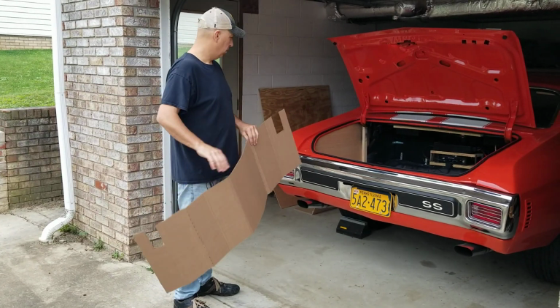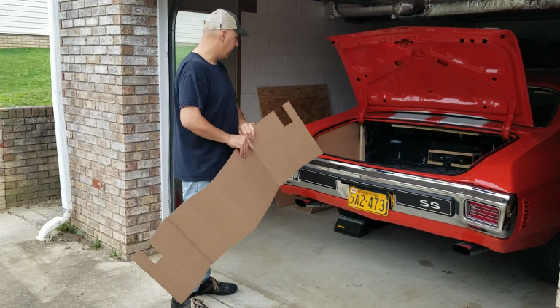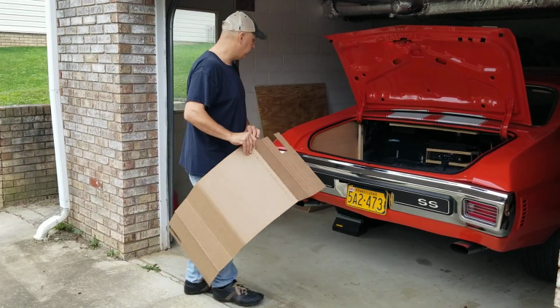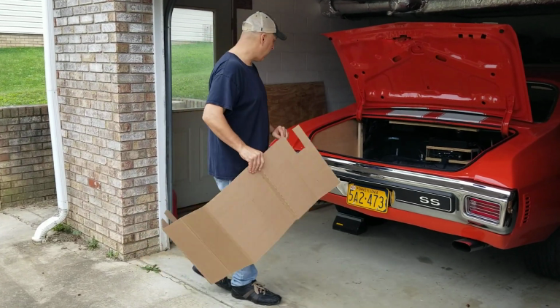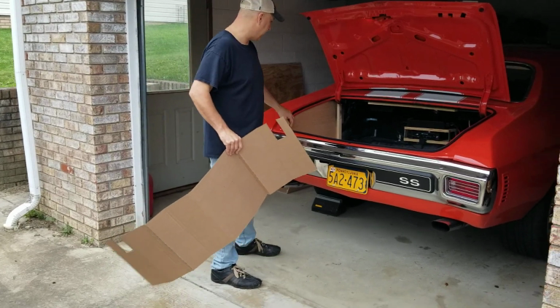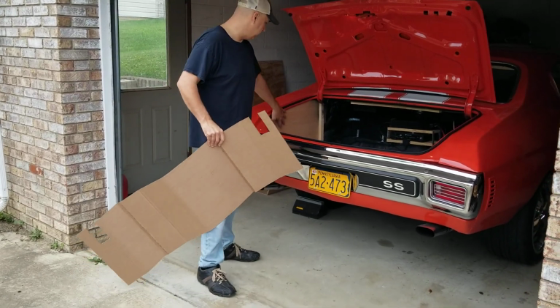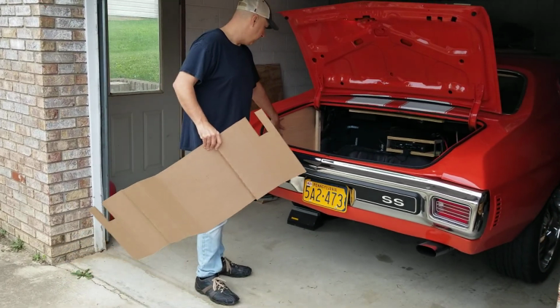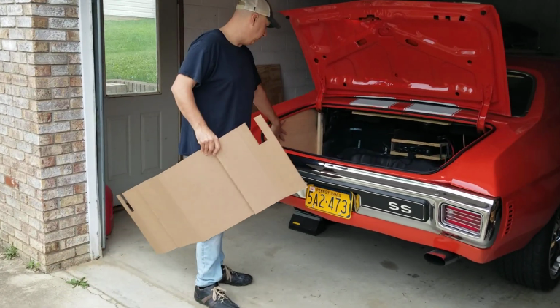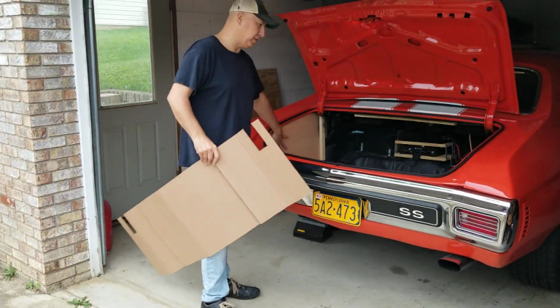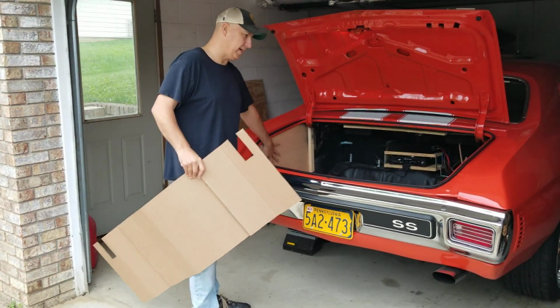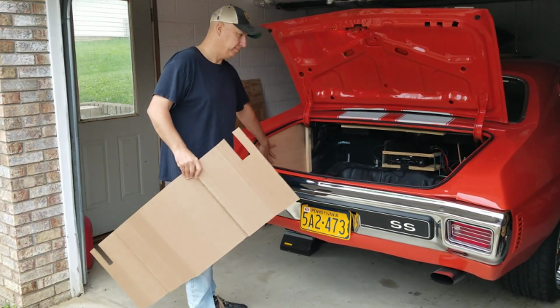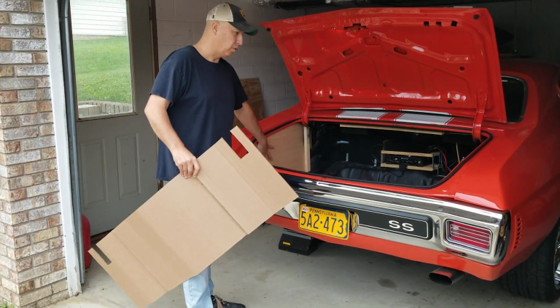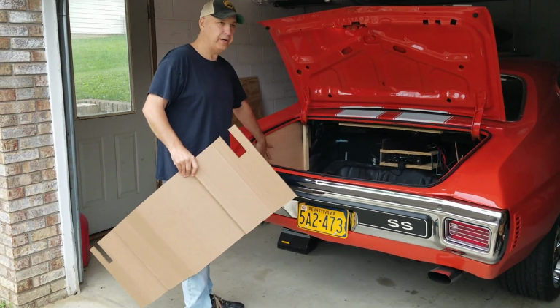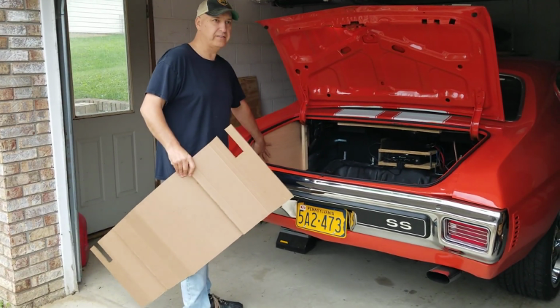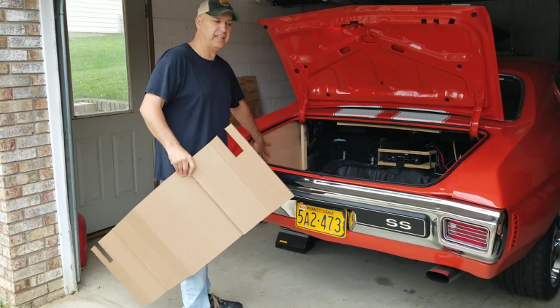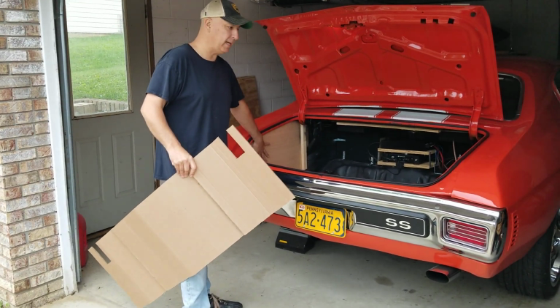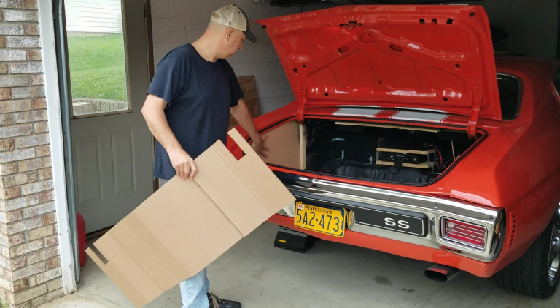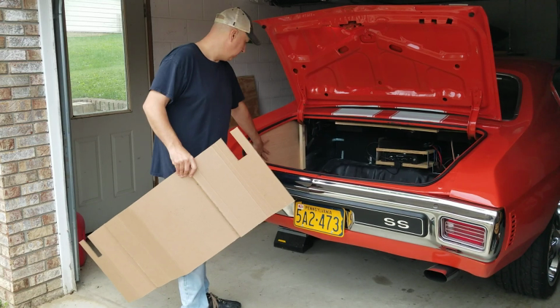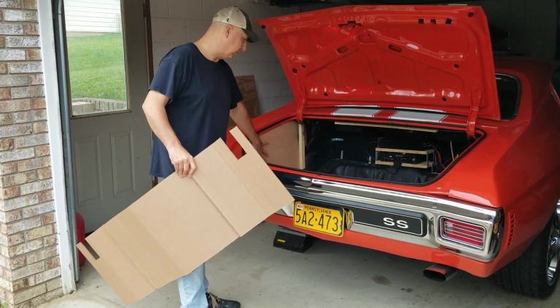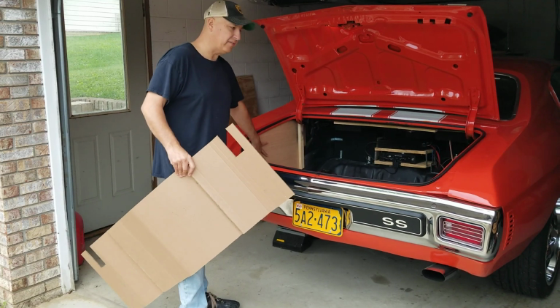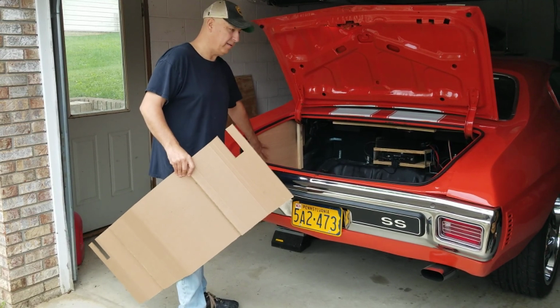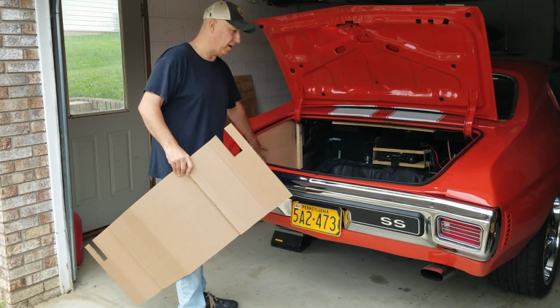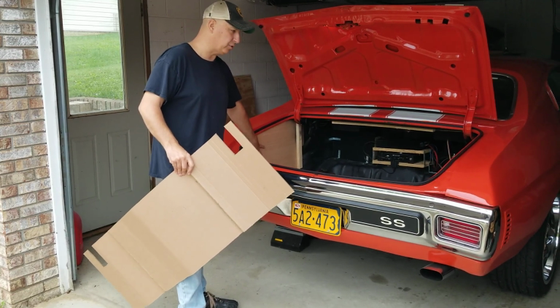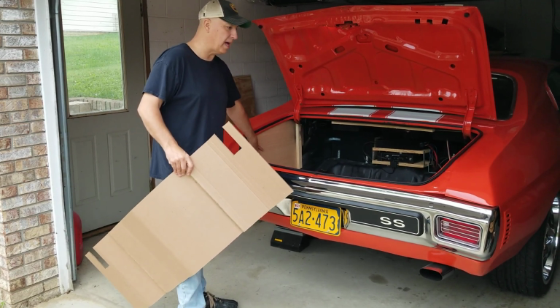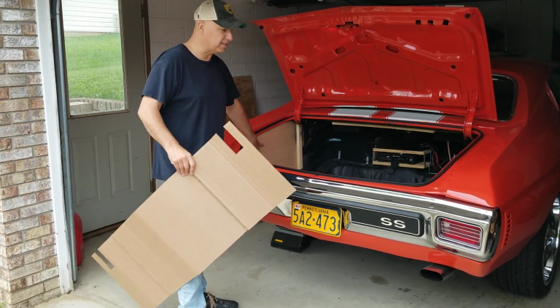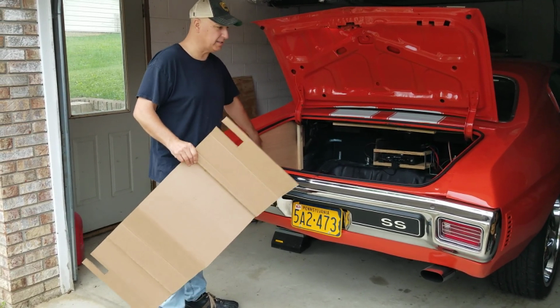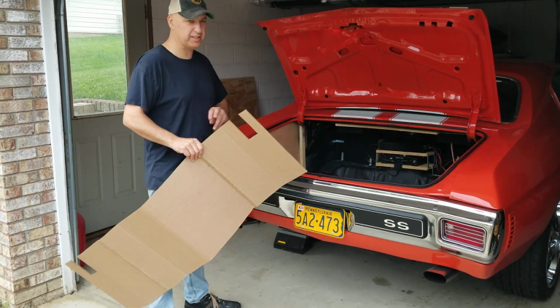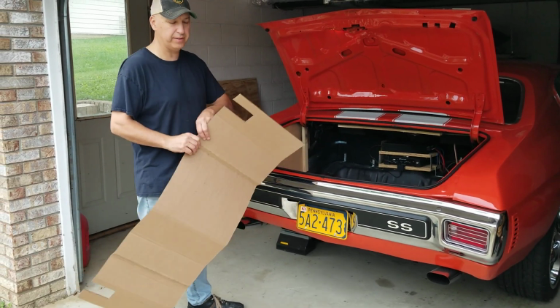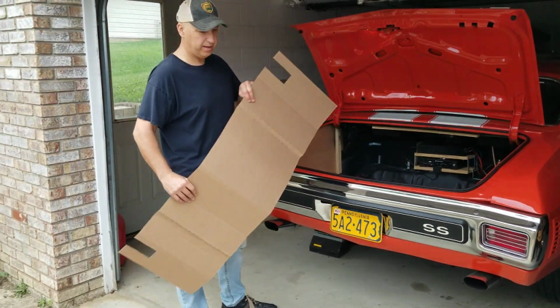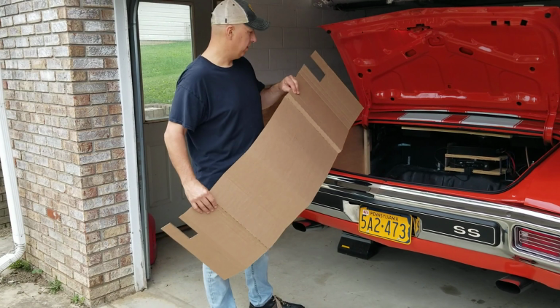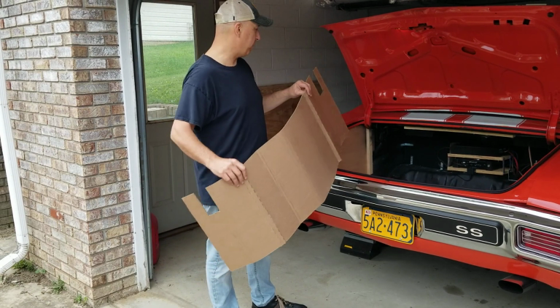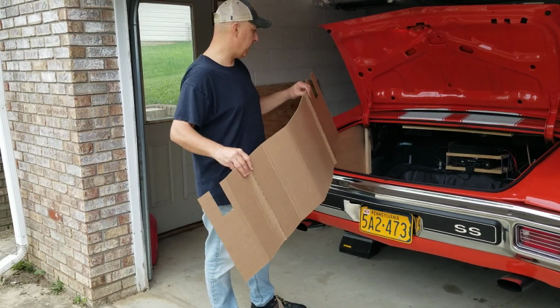Once I have the two sides cut out I use just like a quarter-inch, five-sixteenth paneling. It doesn't have to be very structurally sound on the sides — it's just covering the gap on the side.